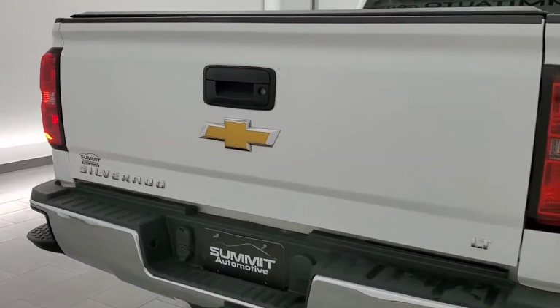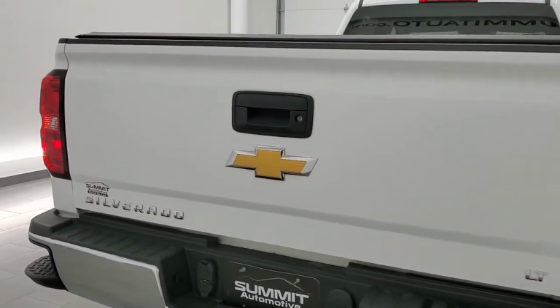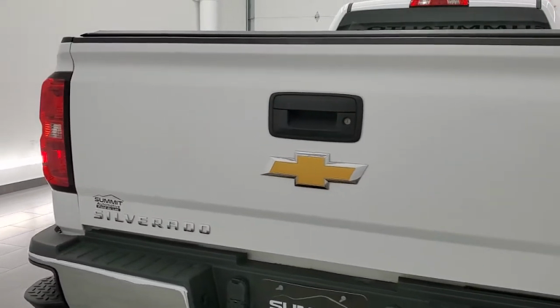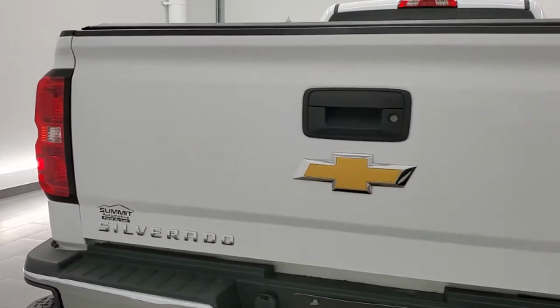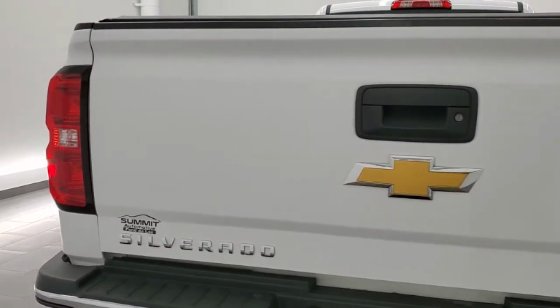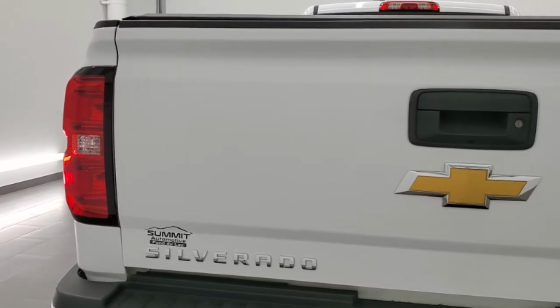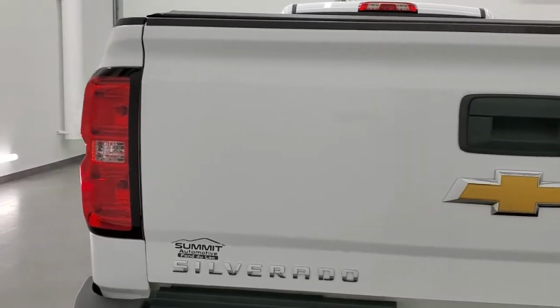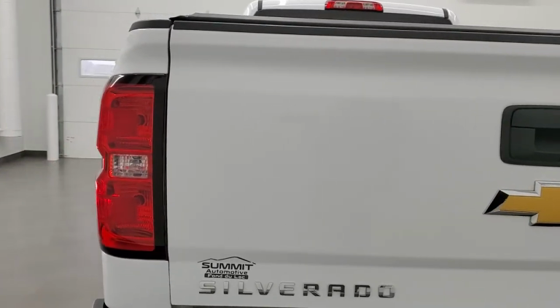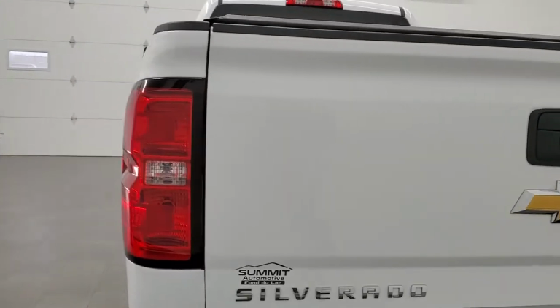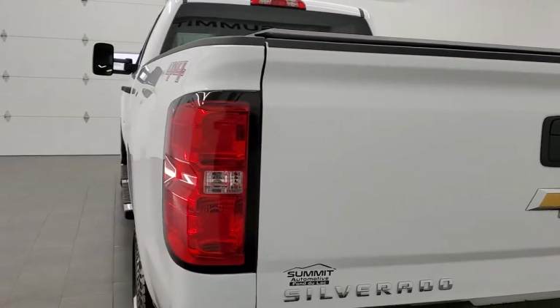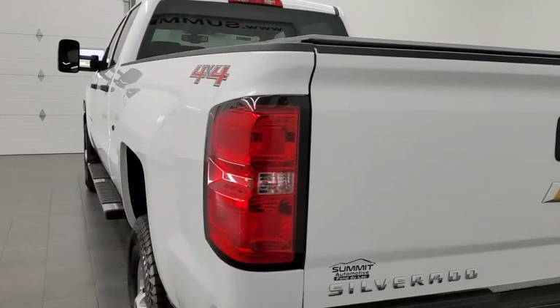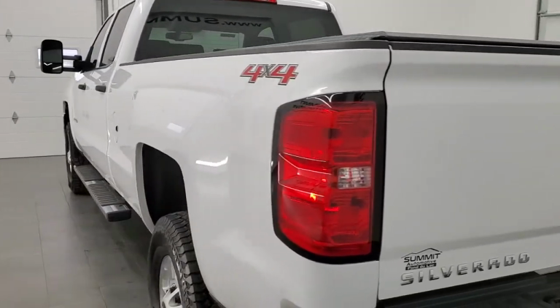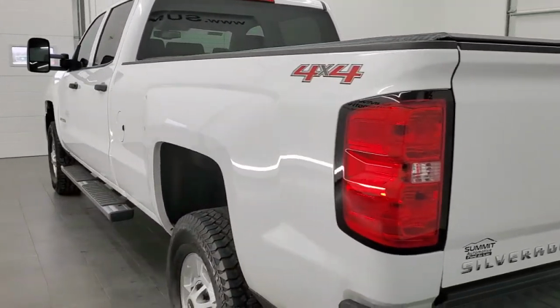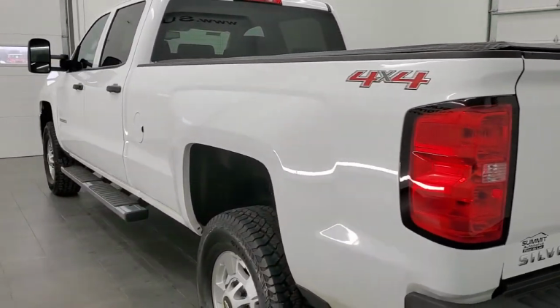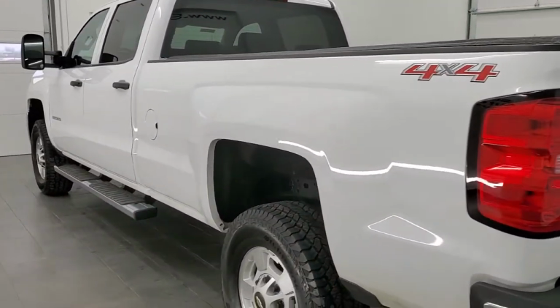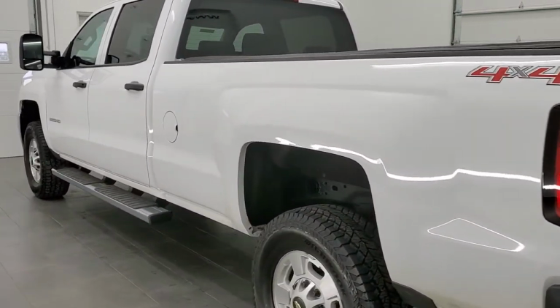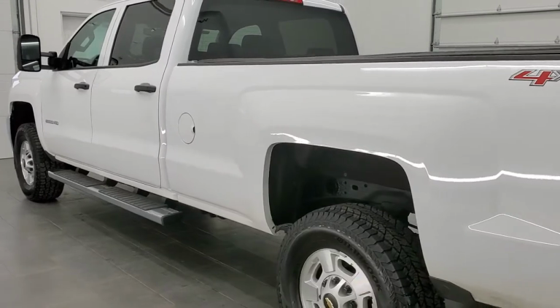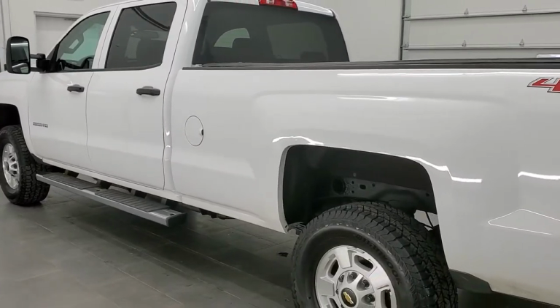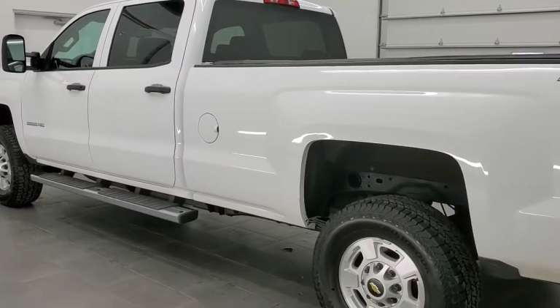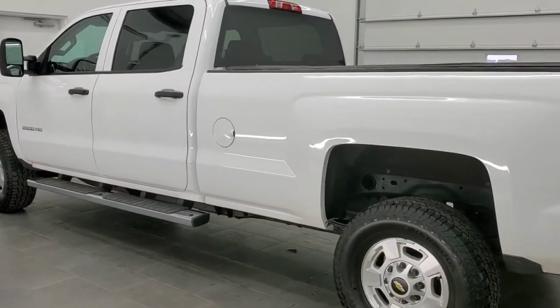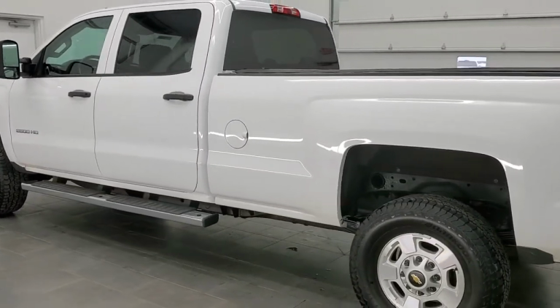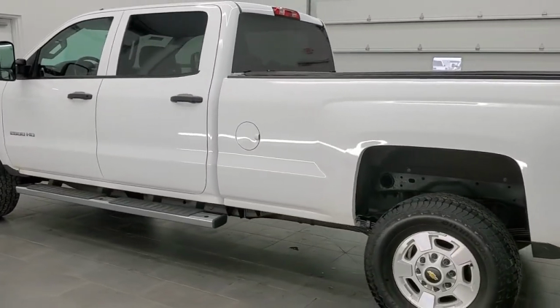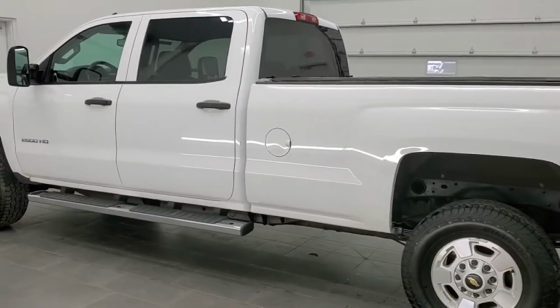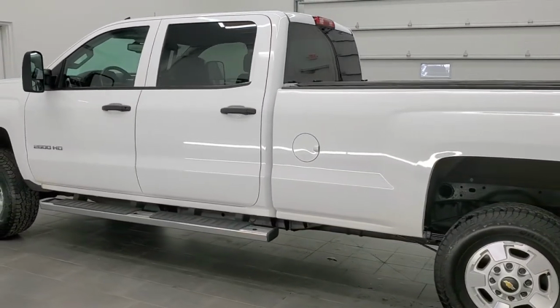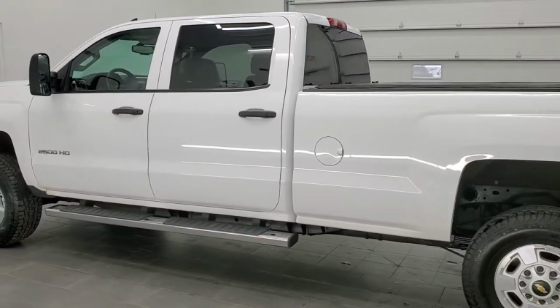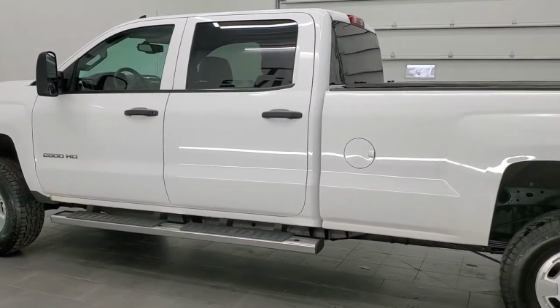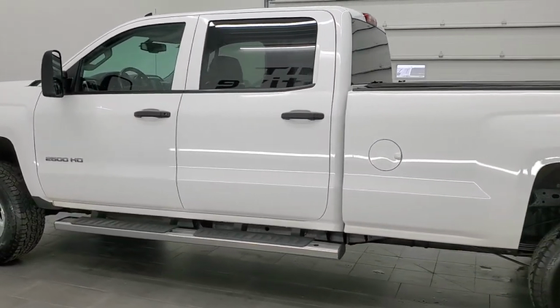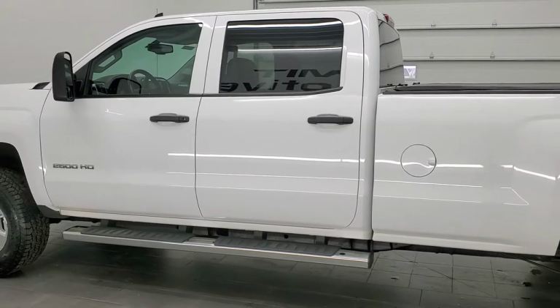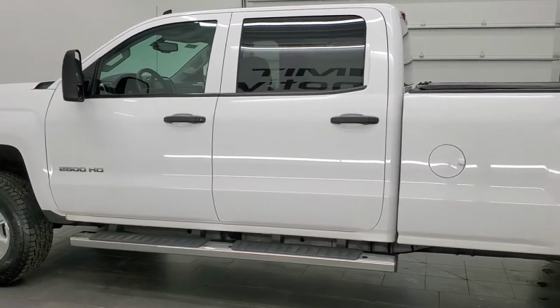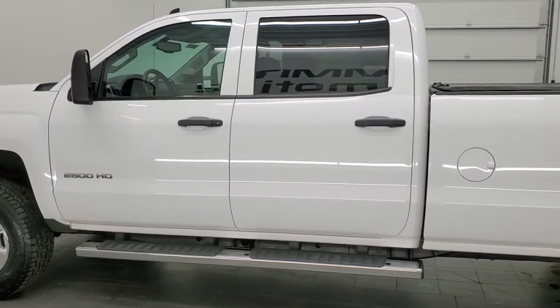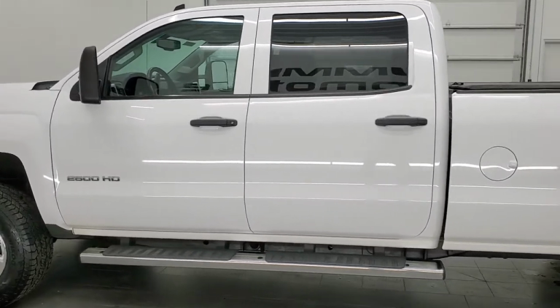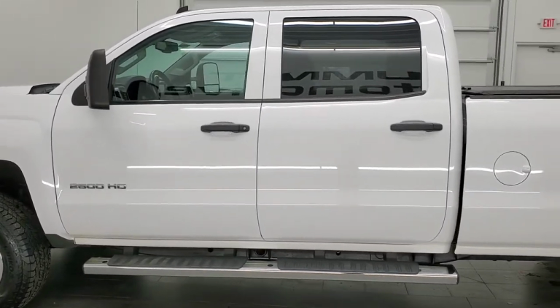This truck has the 6-liter V8 motor. It has been fully safetyed and inspected by our service shop. It has a fresh oil and filter change, all the fluids have been checked and topped off, and this truck is 100% ready to go.